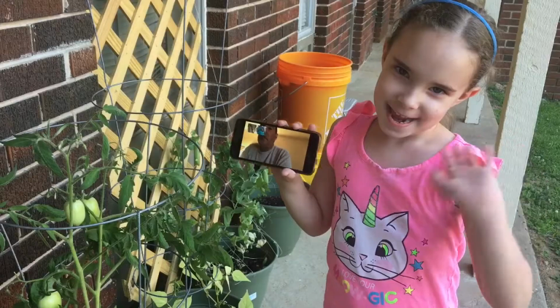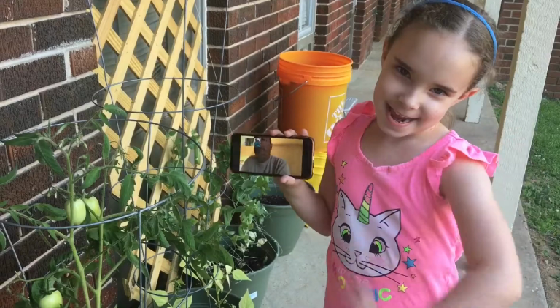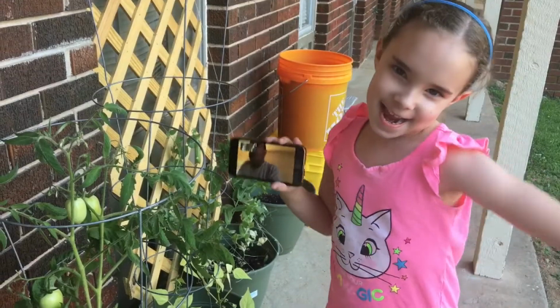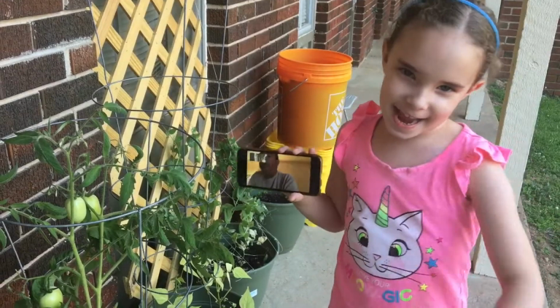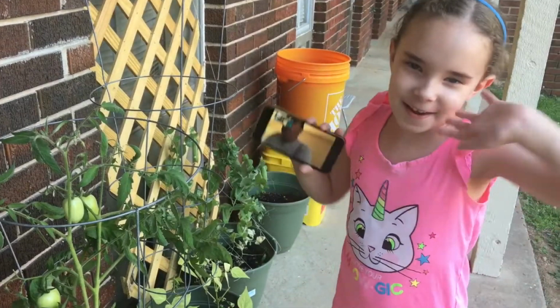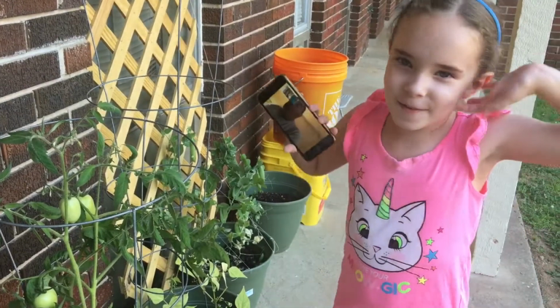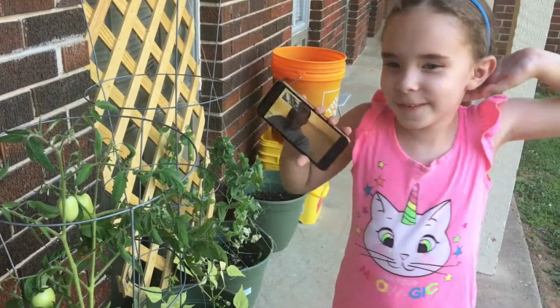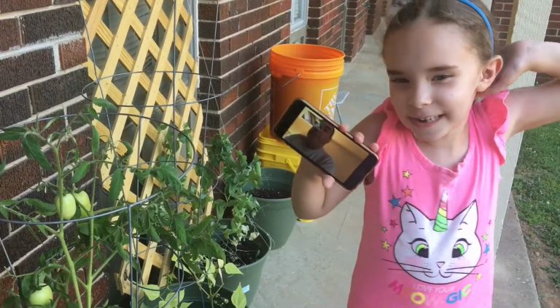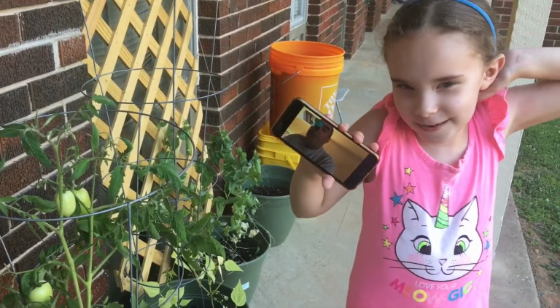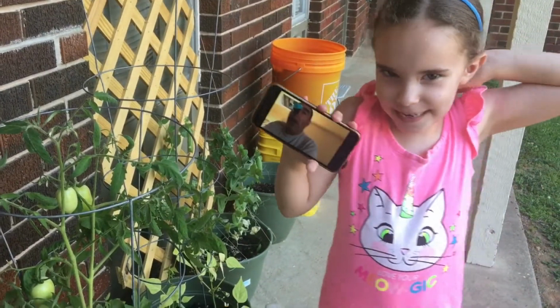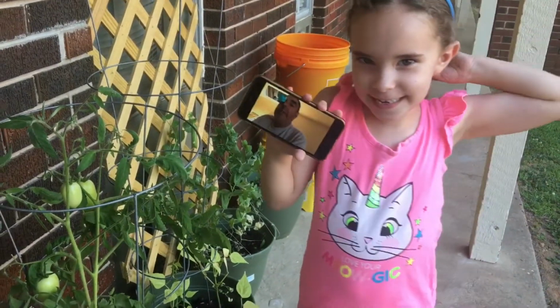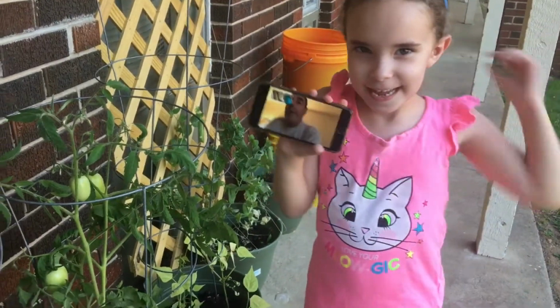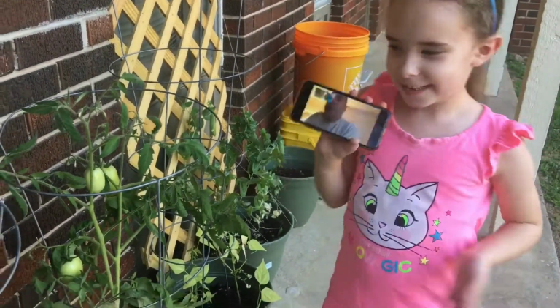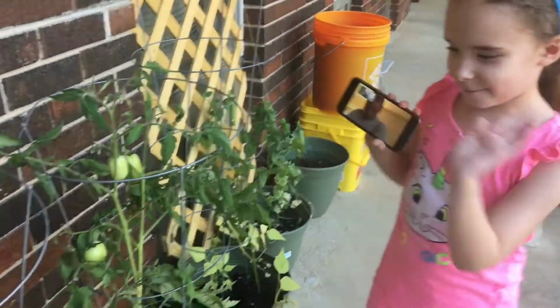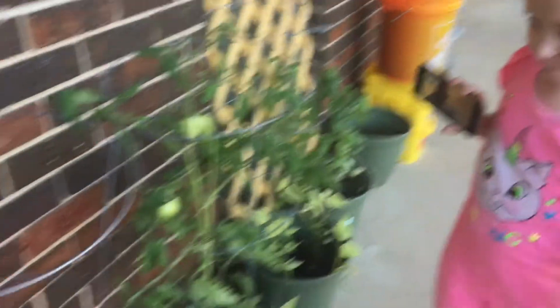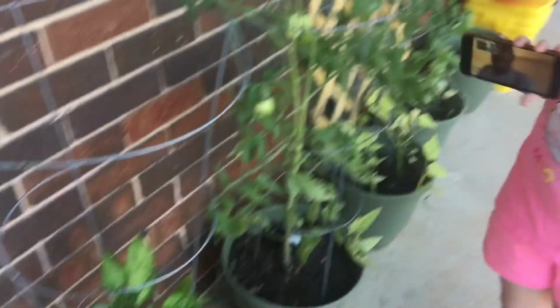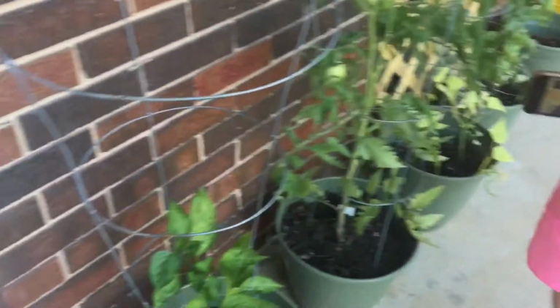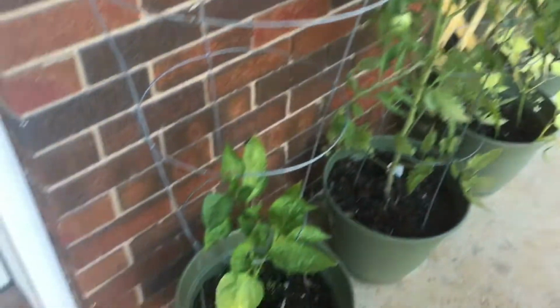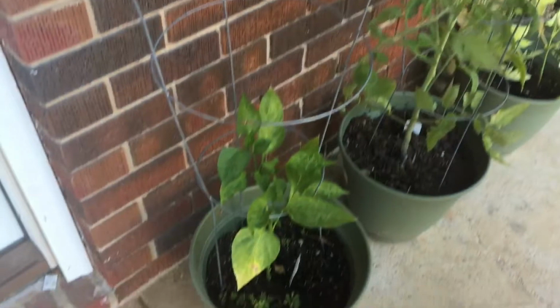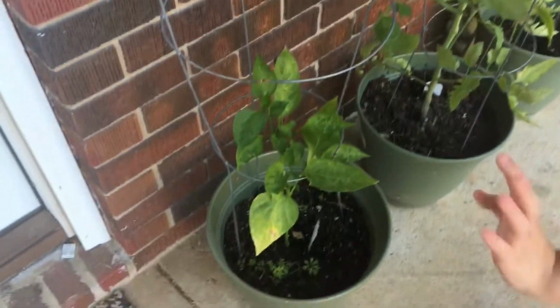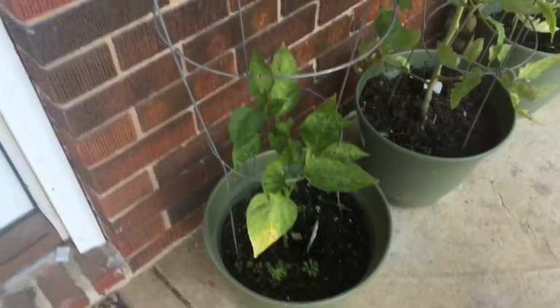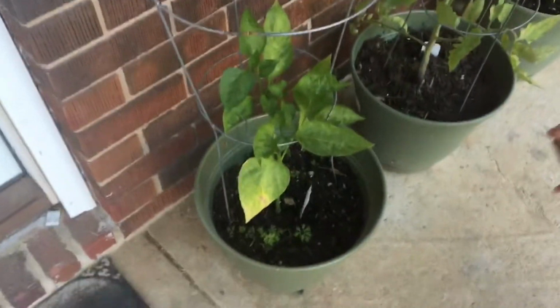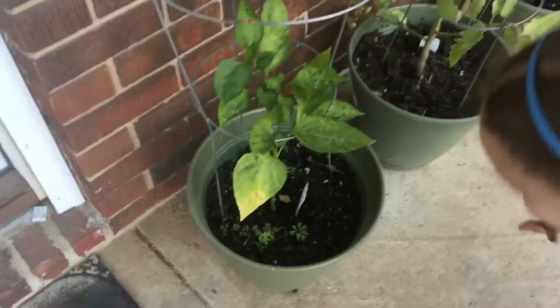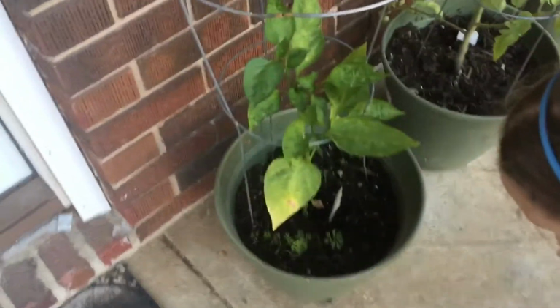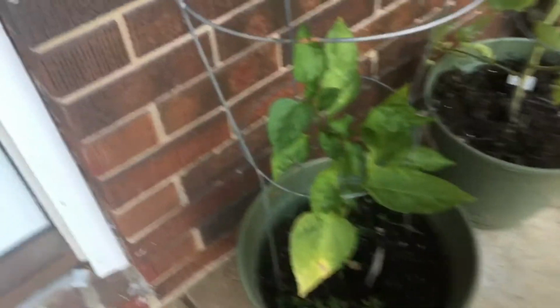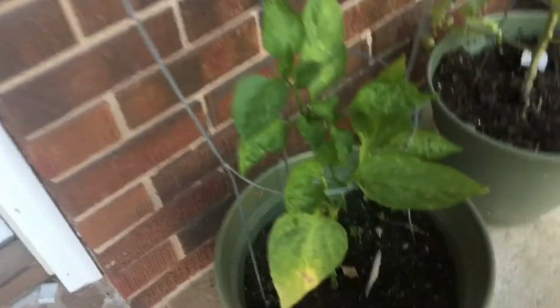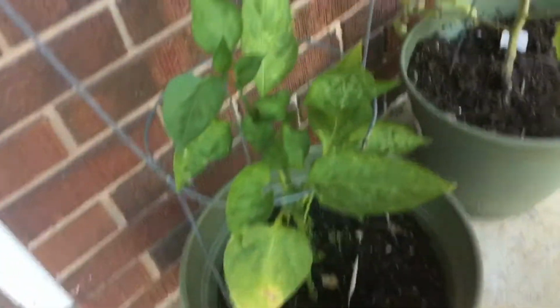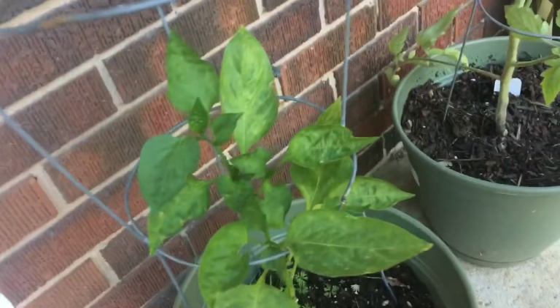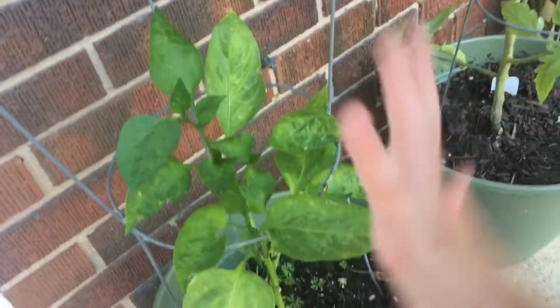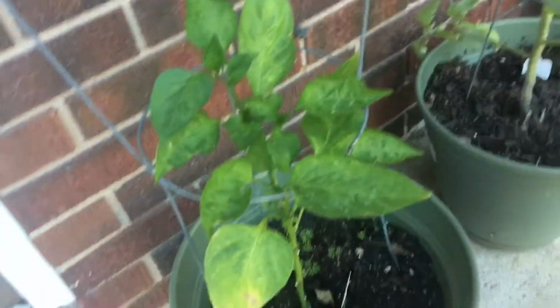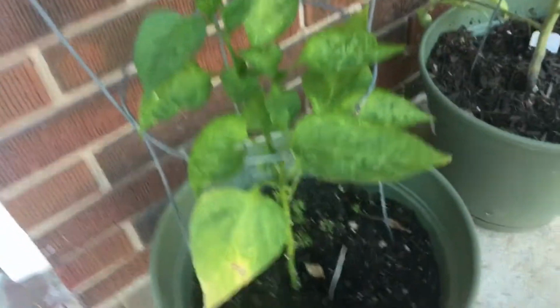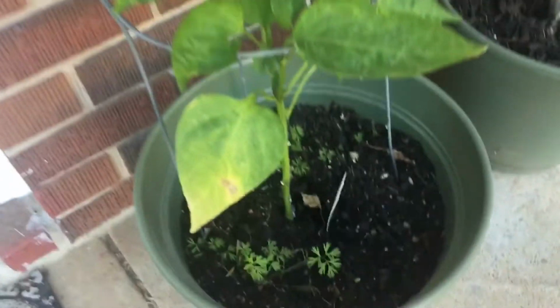Hey guys, welcome to our guidance update. So, first up, we have our carrots and our pepper plant.